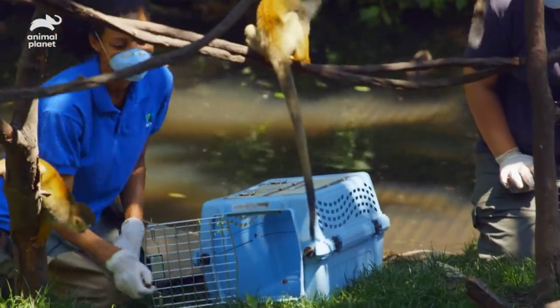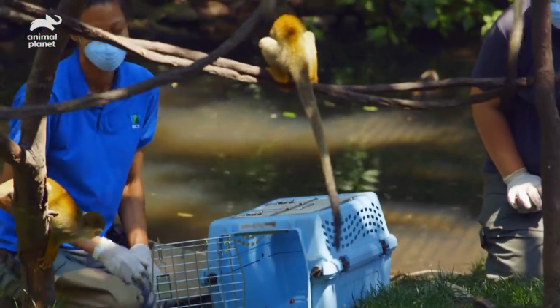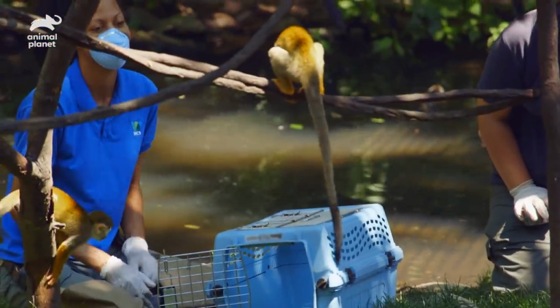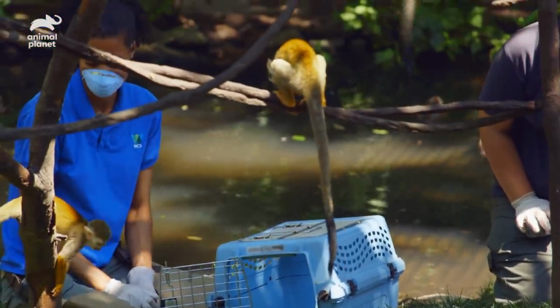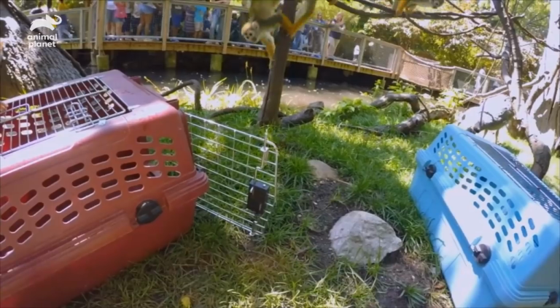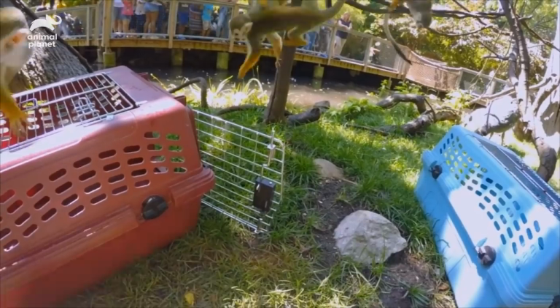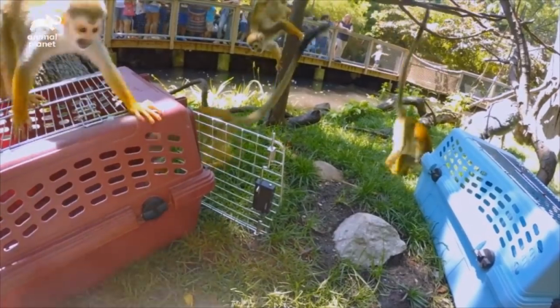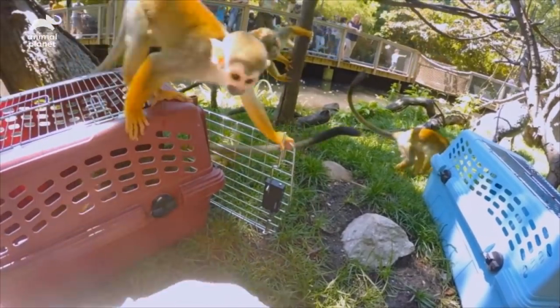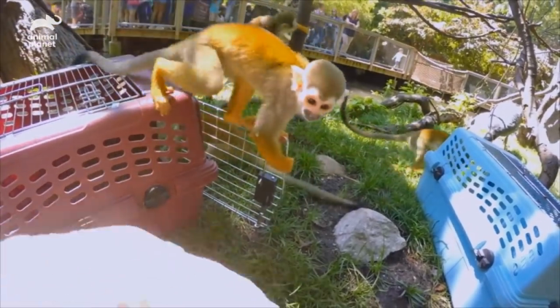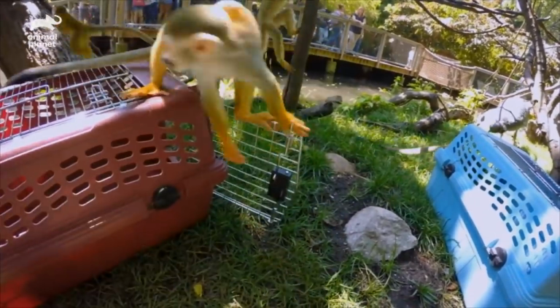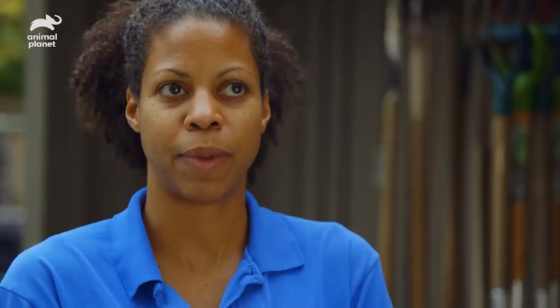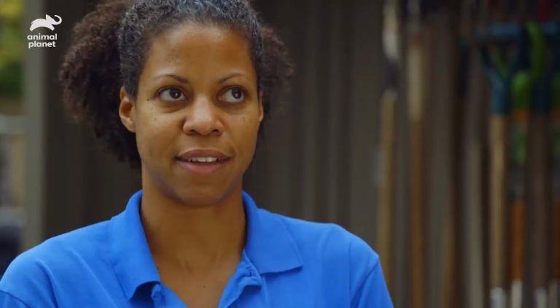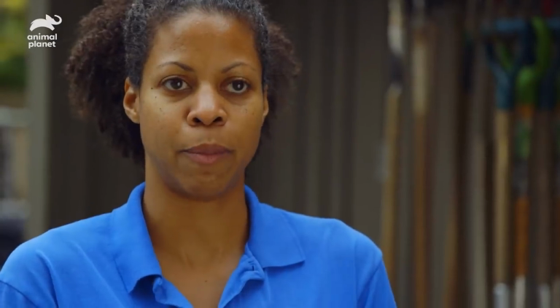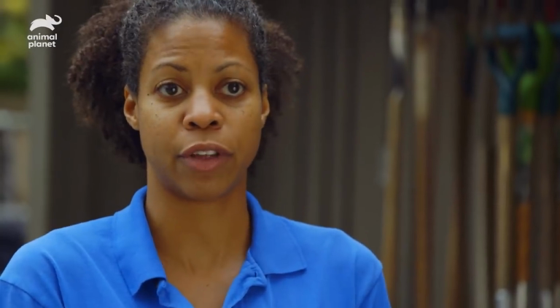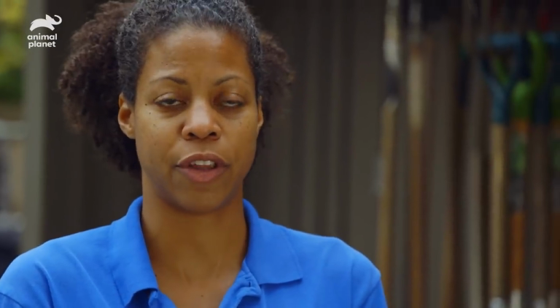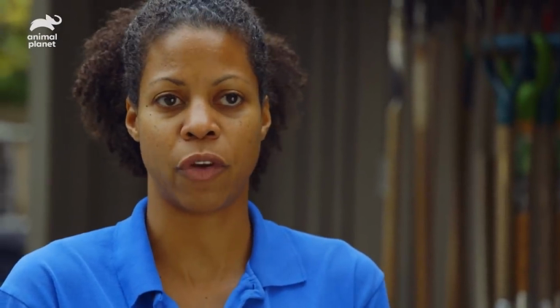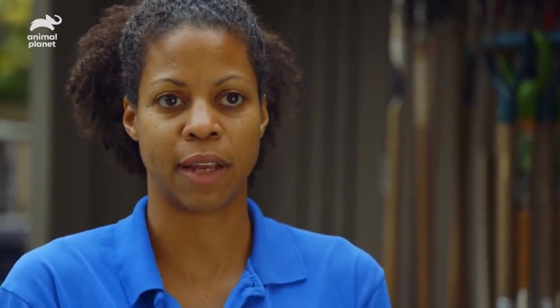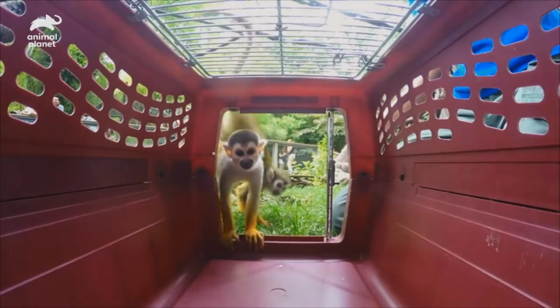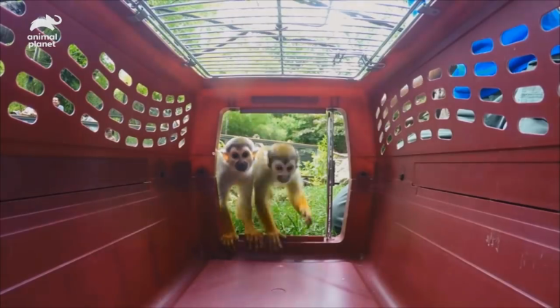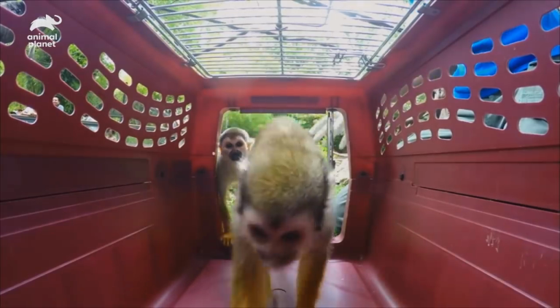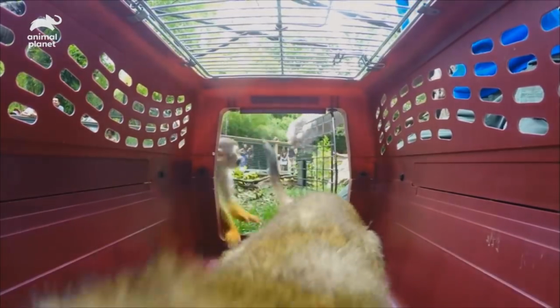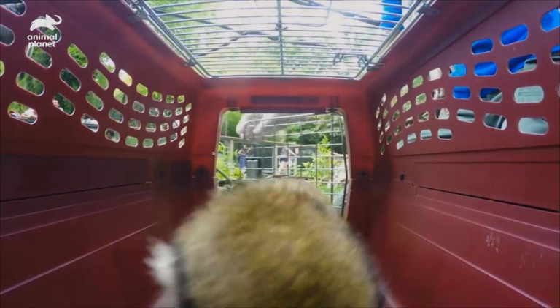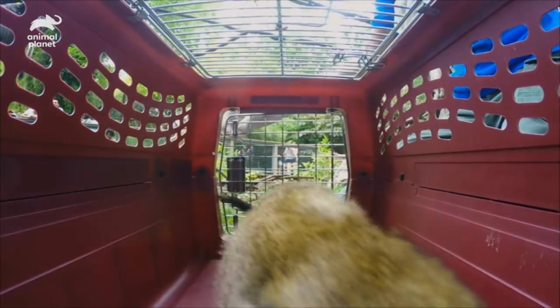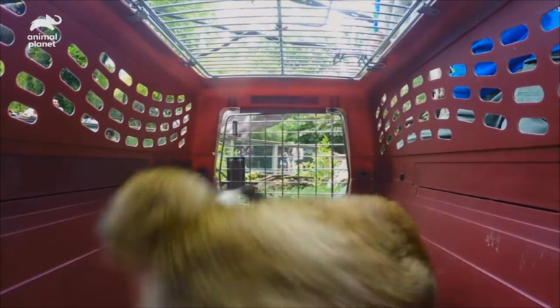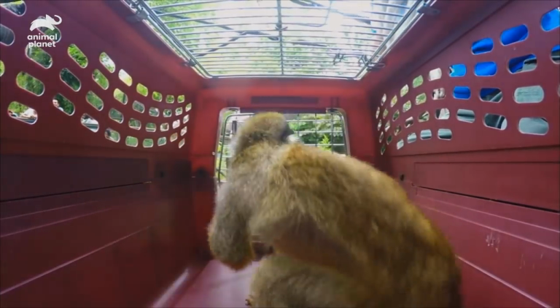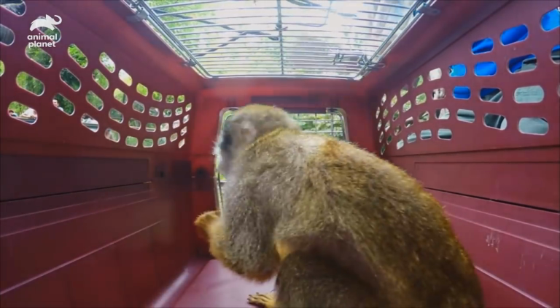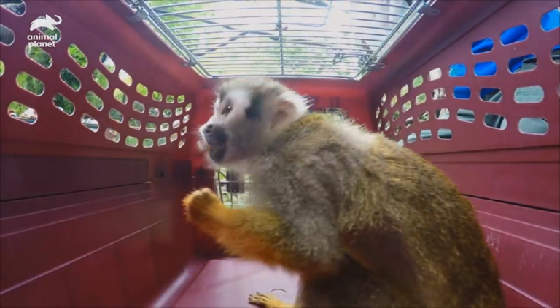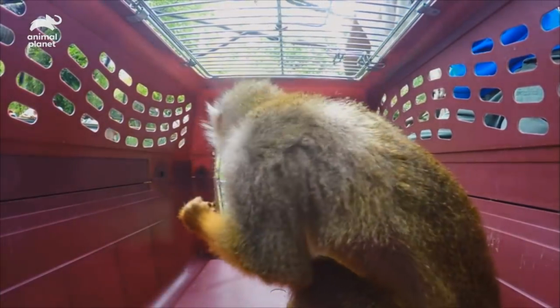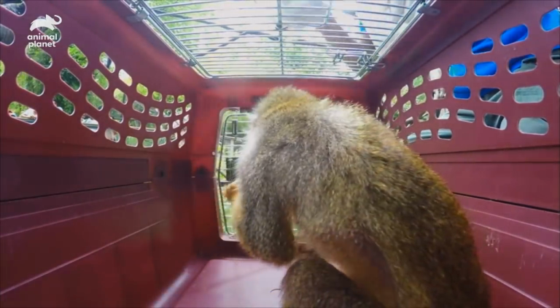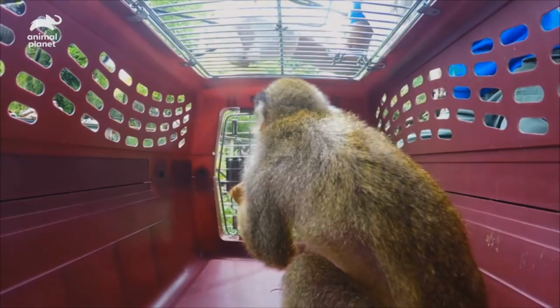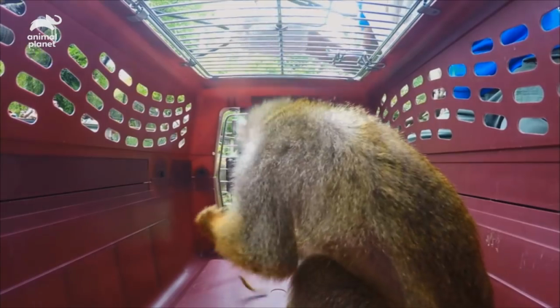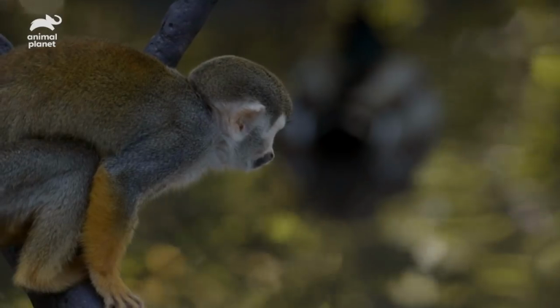He went really far in. I think the monkeys are ready to be successfully moved into their winter holding. We've been training them for a while; they all know what we want them to do. I think it's going to go really well.